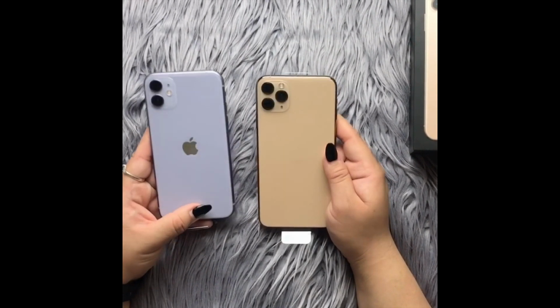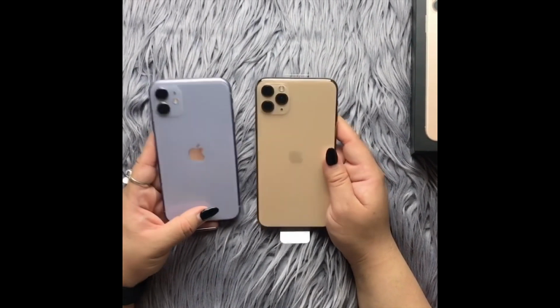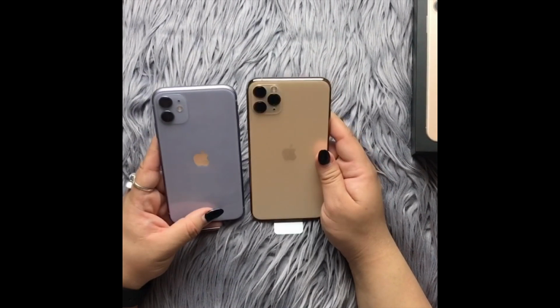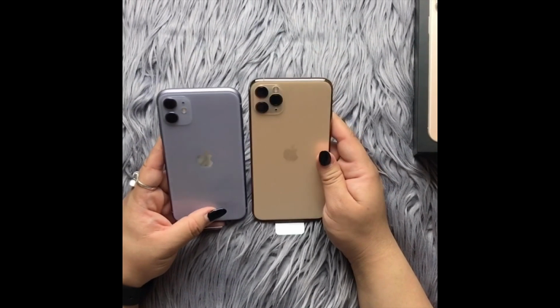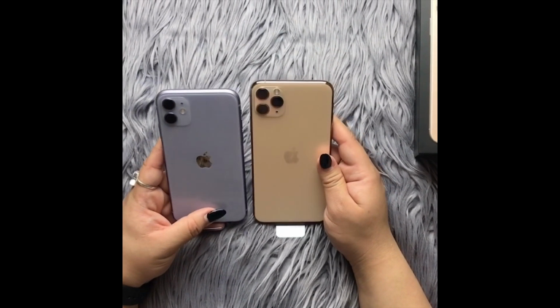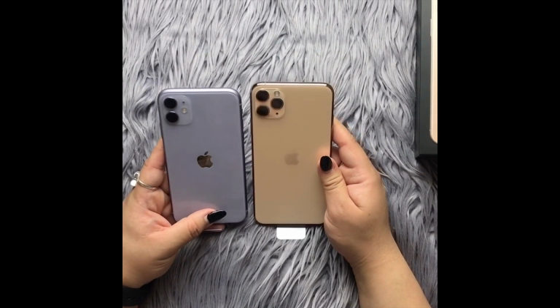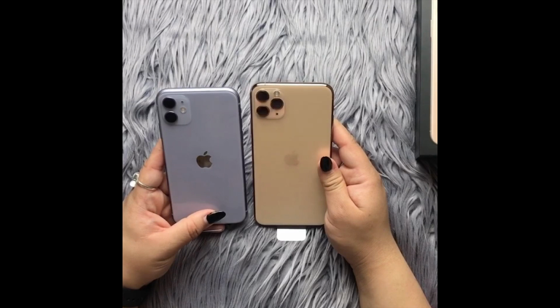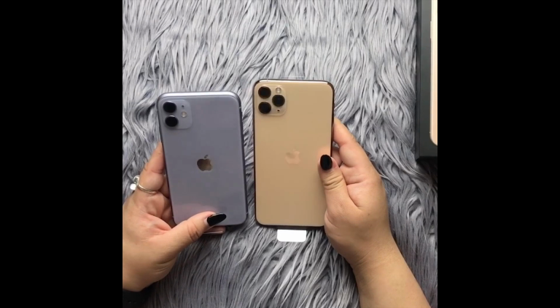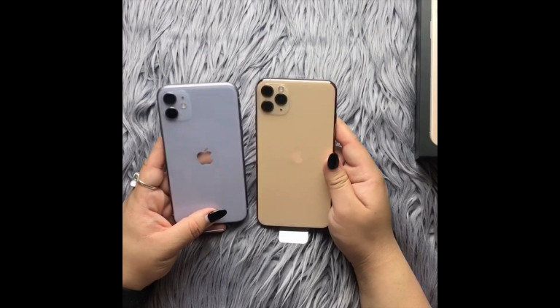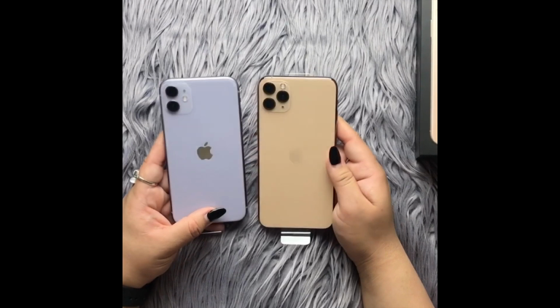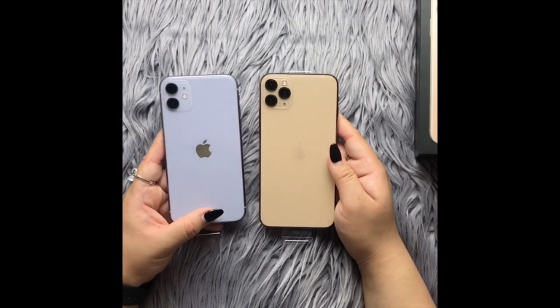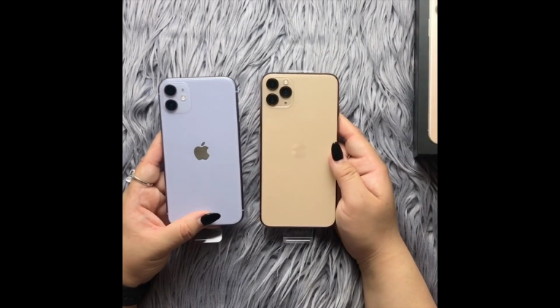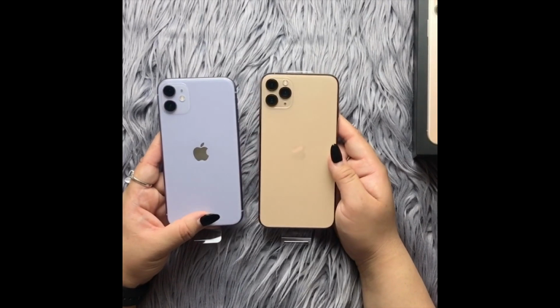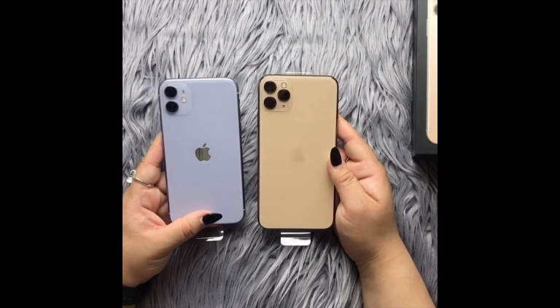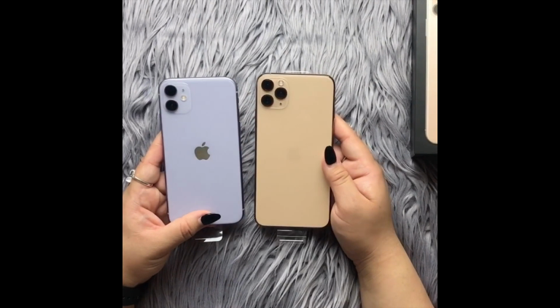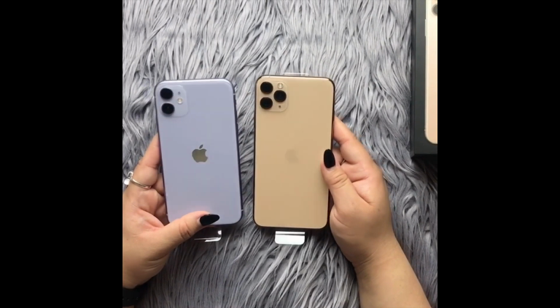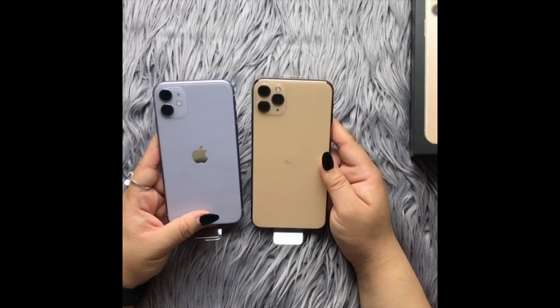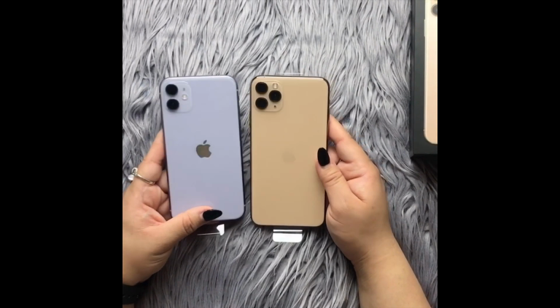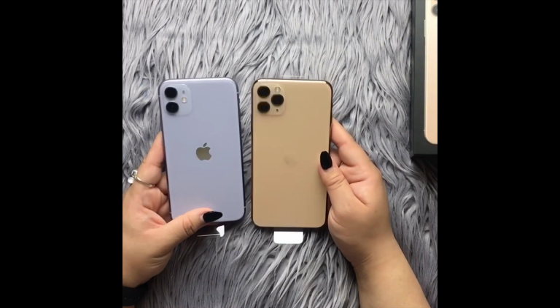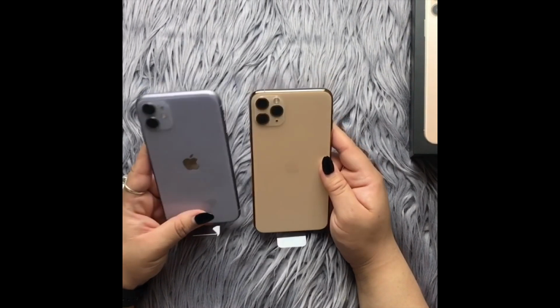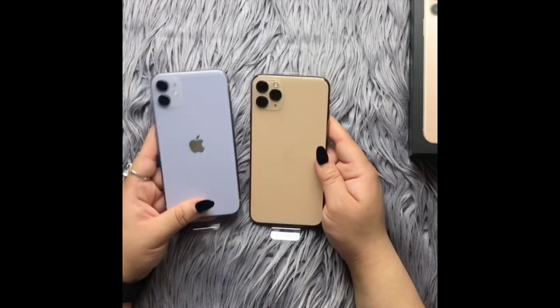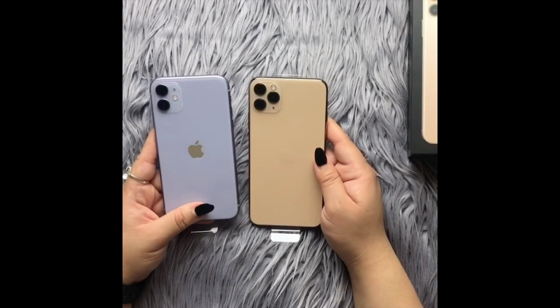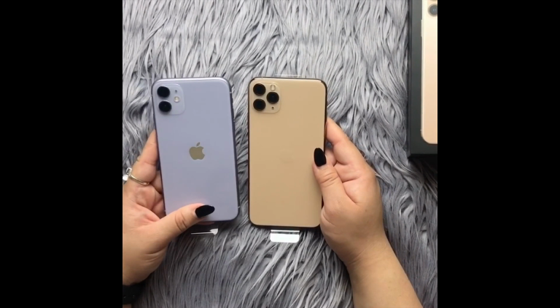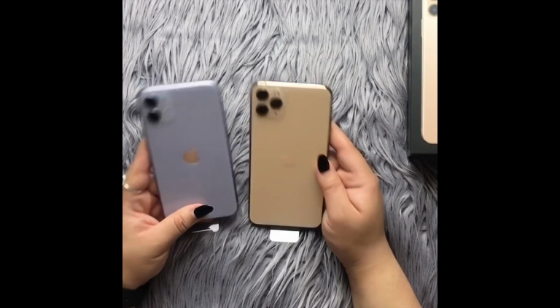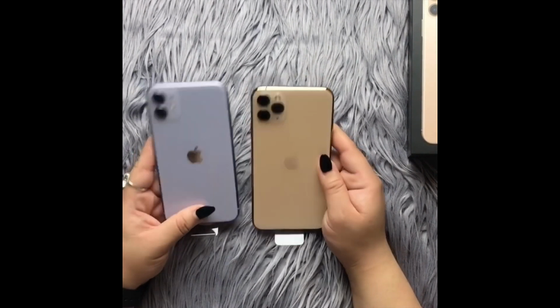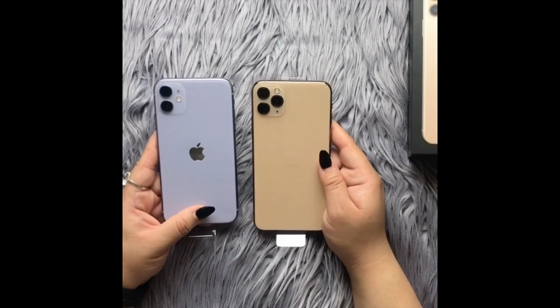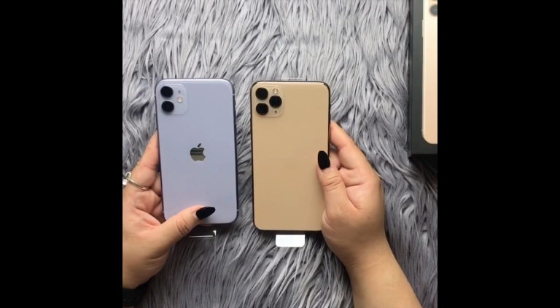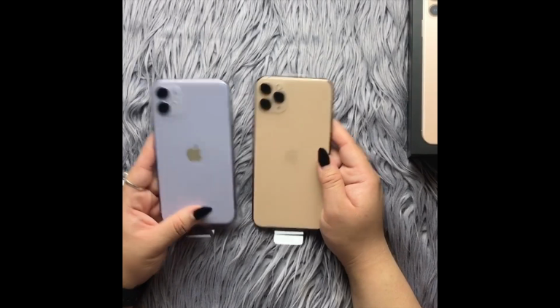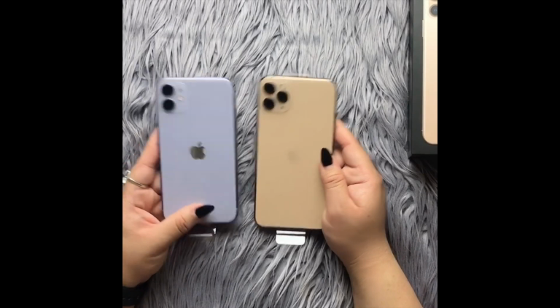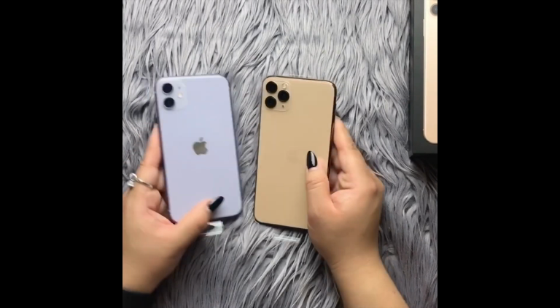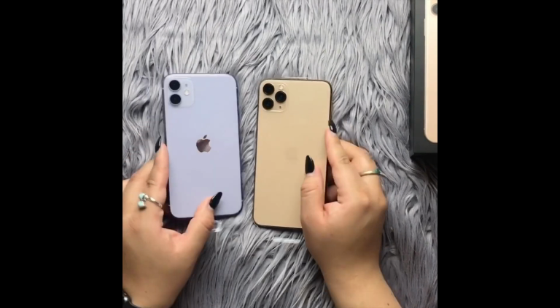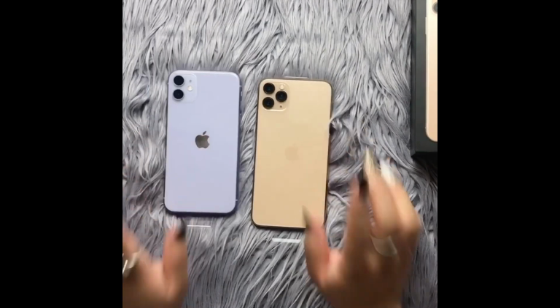I hope you liked this unboxing — it's really not much of a review but more of an unboxing so you can see the iPhones and how they look. They're stunning, I'm excited, and I'm gonna go play with mine. Bye guys, thank you!